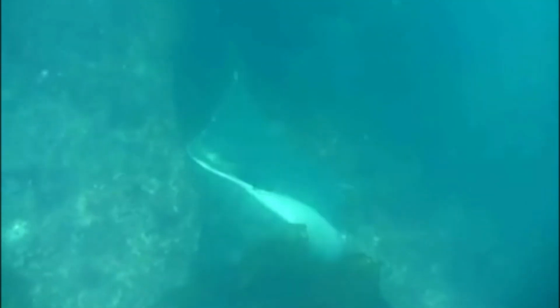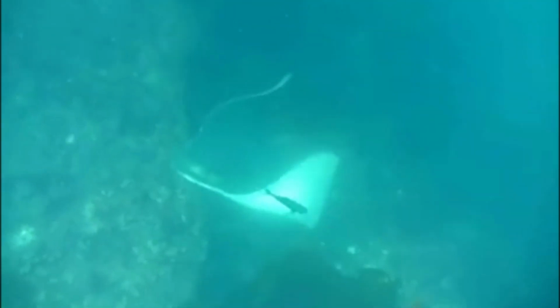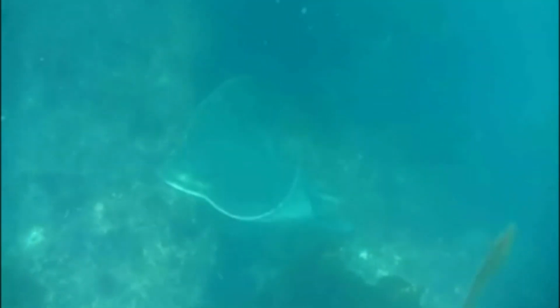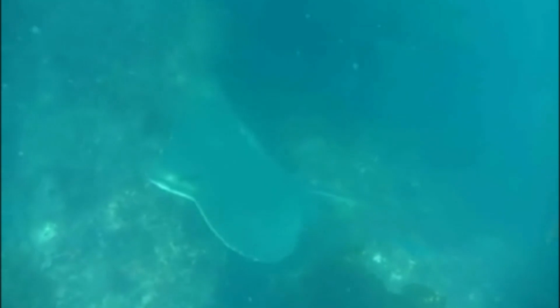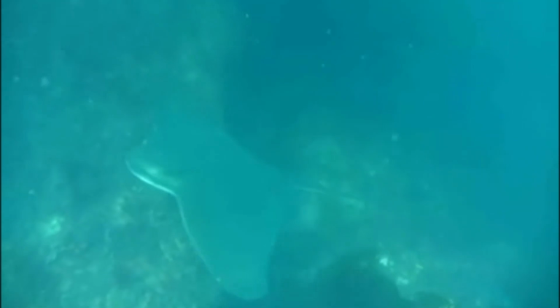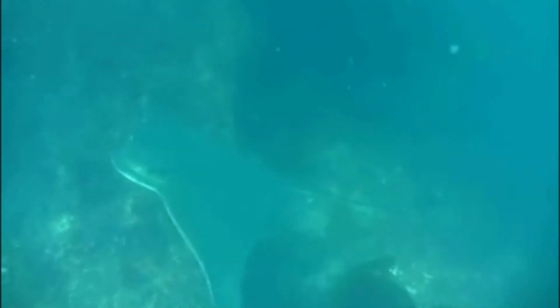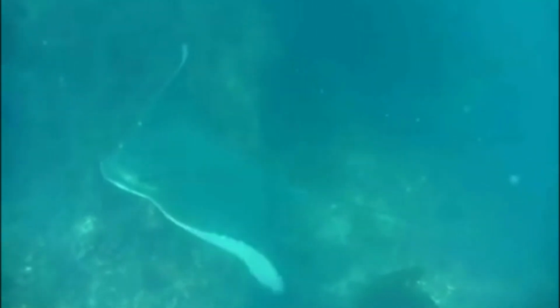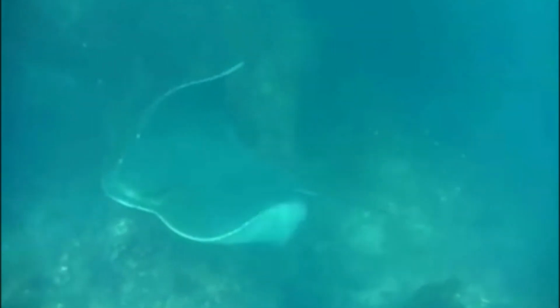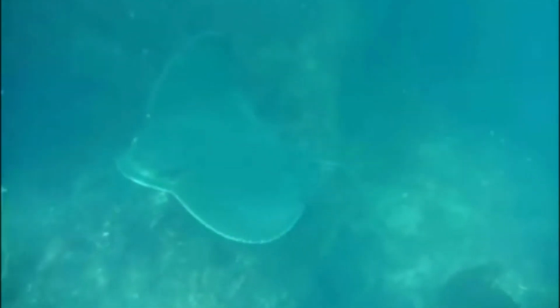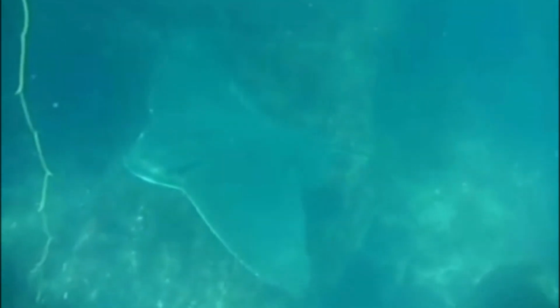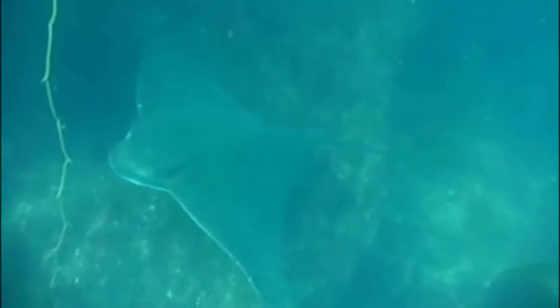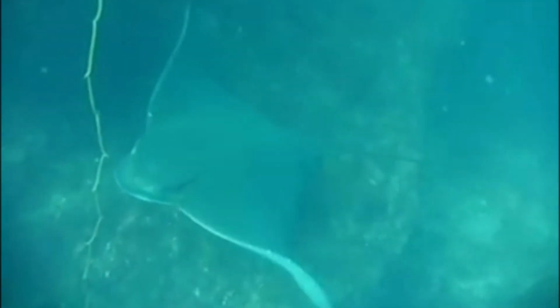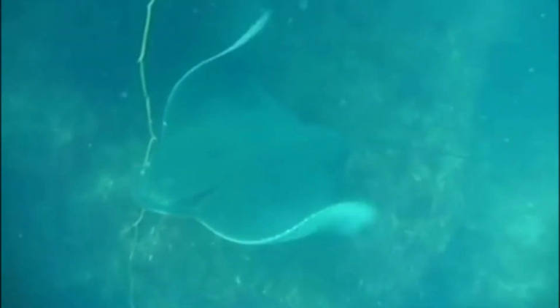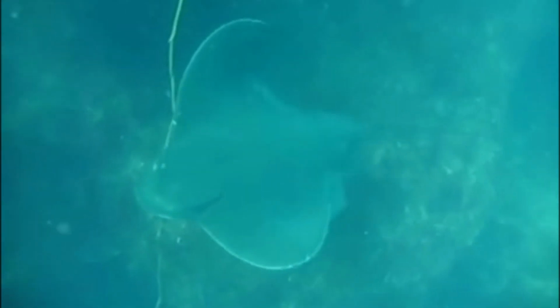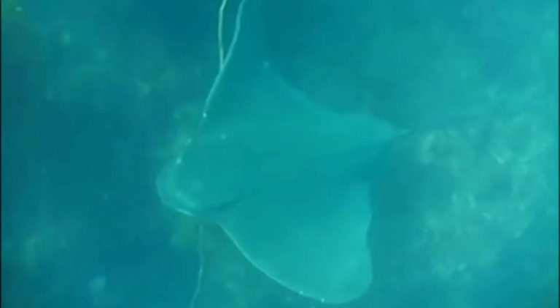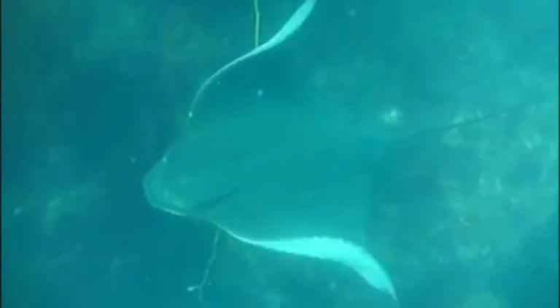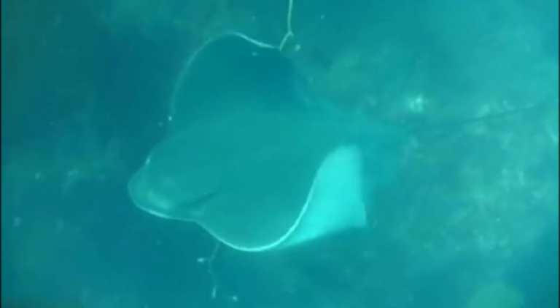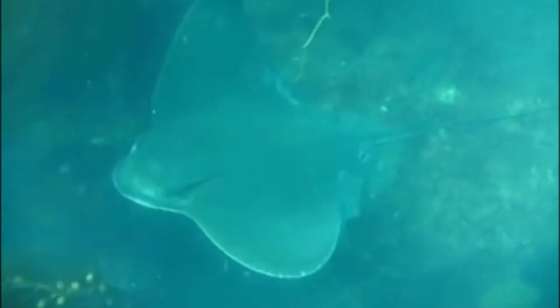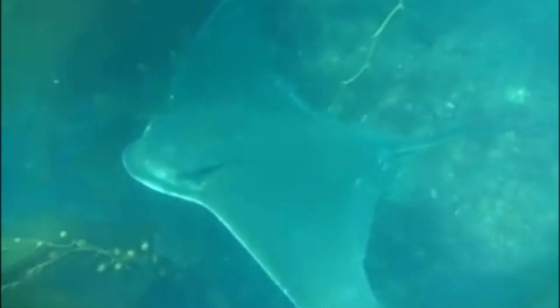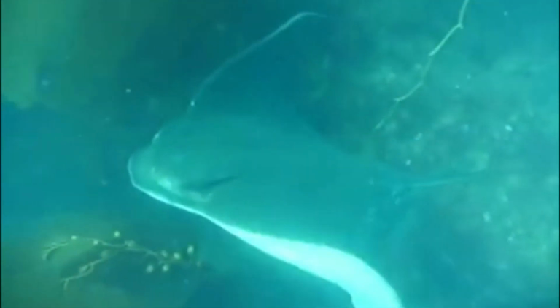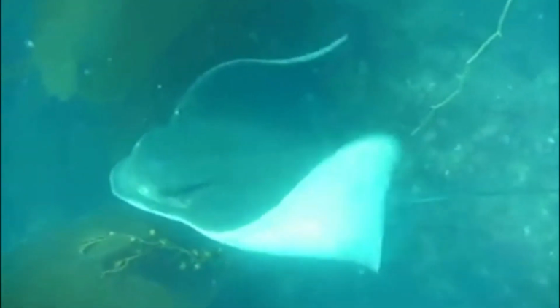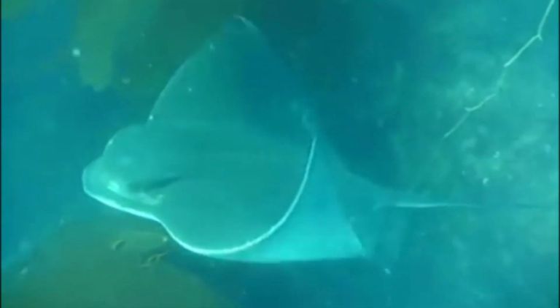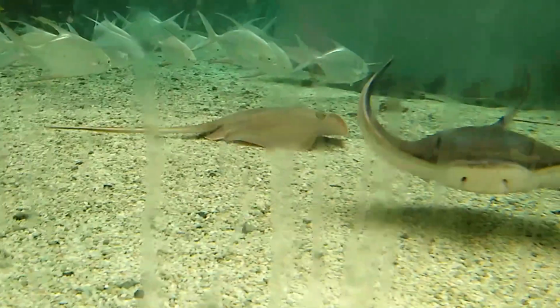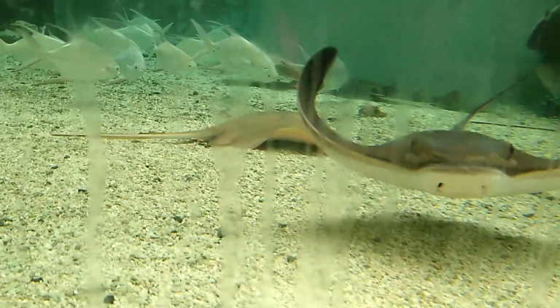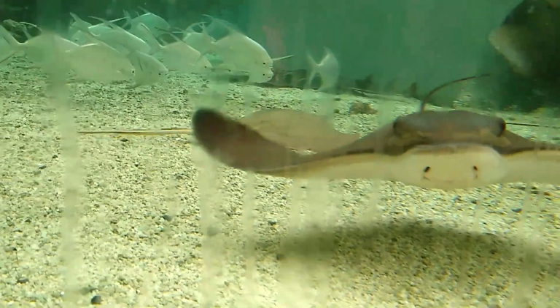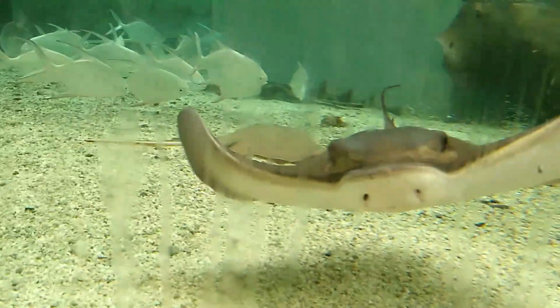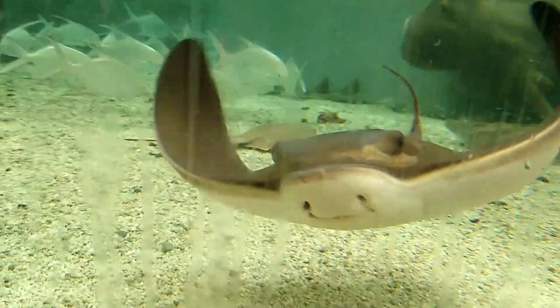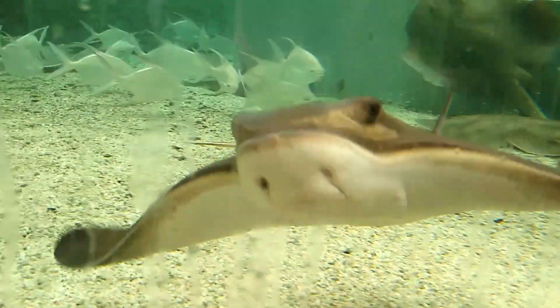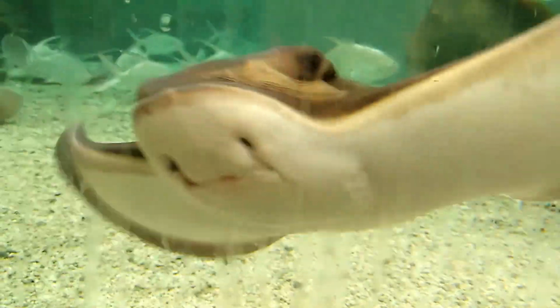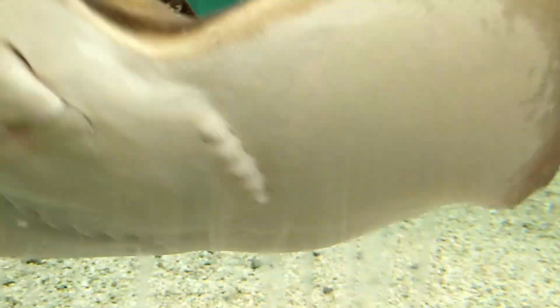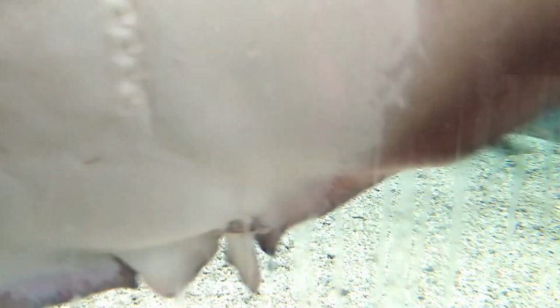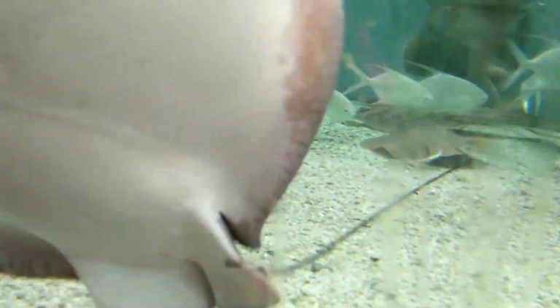Male bat rays mature at about 2 to 3 years old, while females mature at about 5 years old. Females give live birth to 2 to 12 young each year.